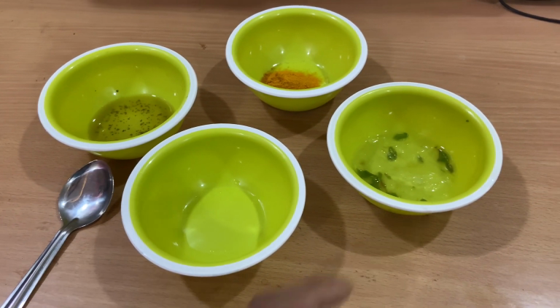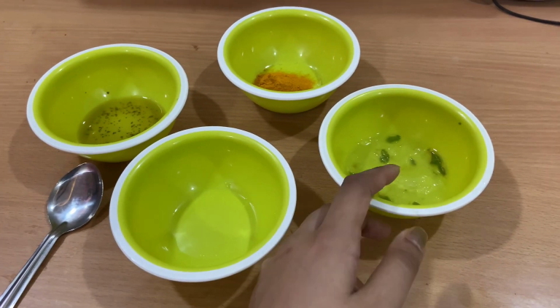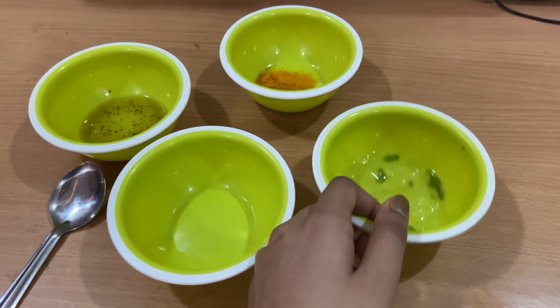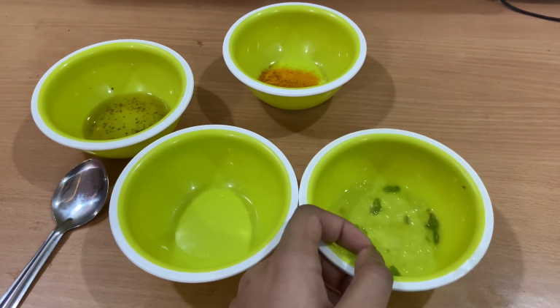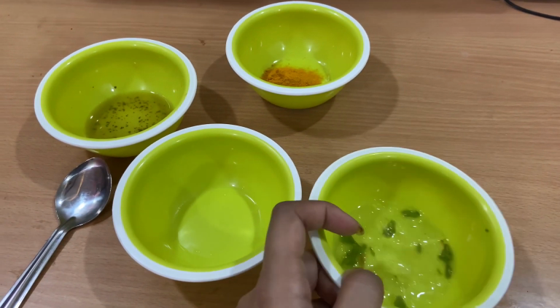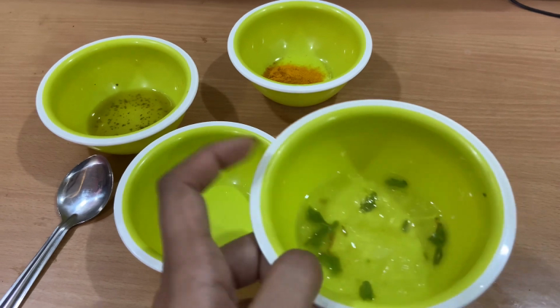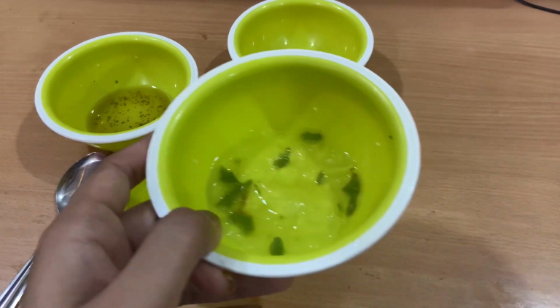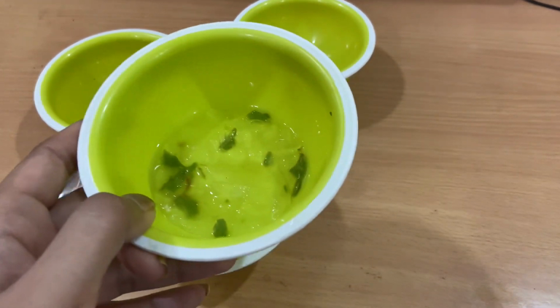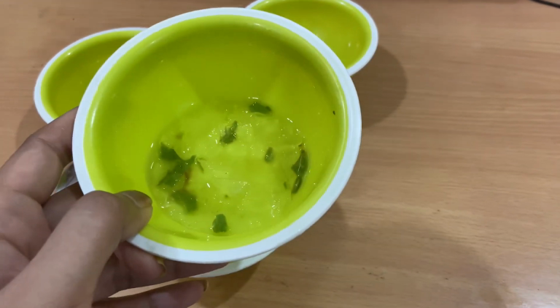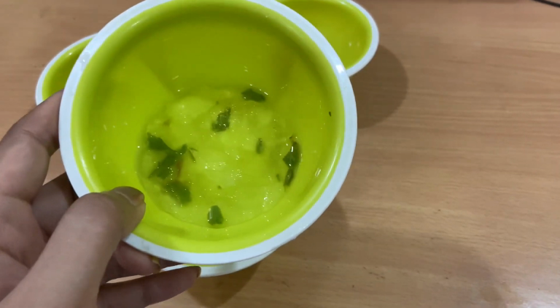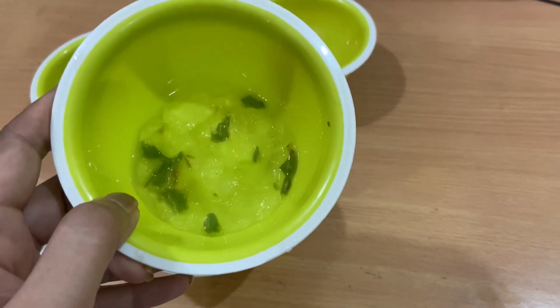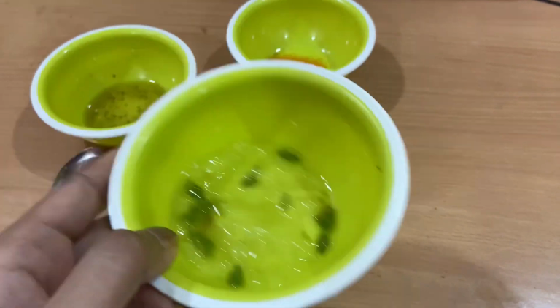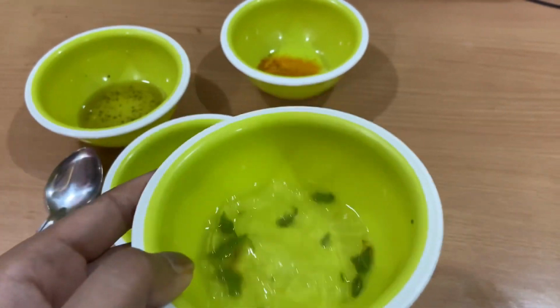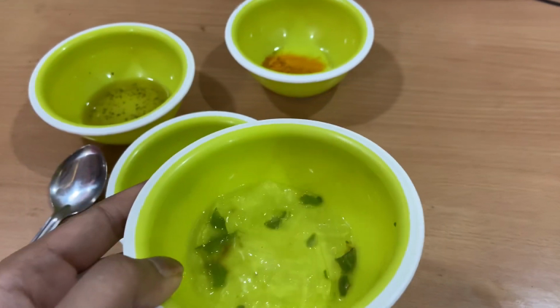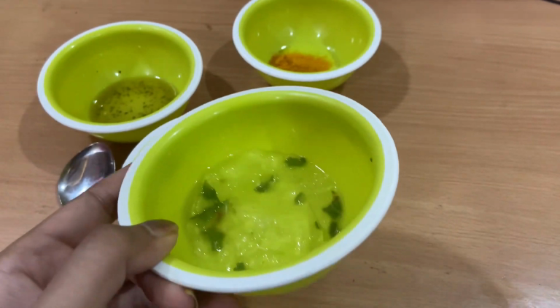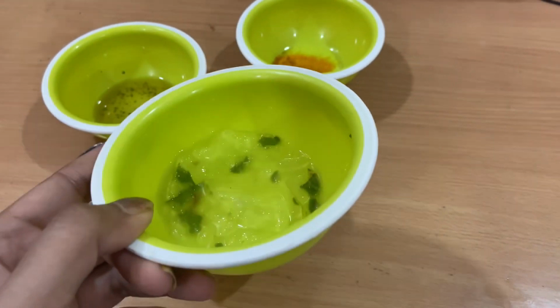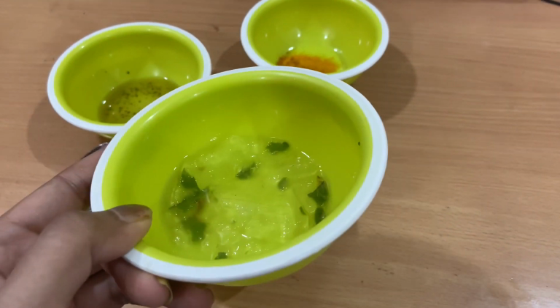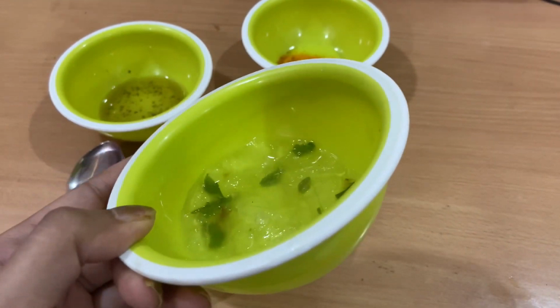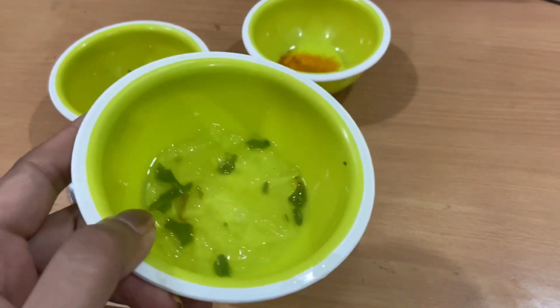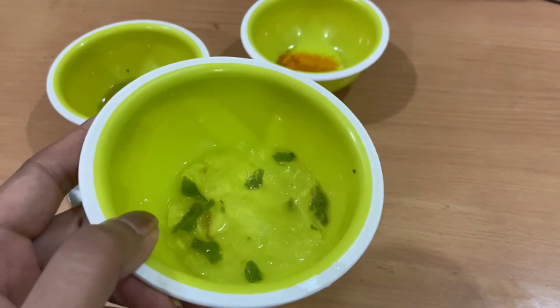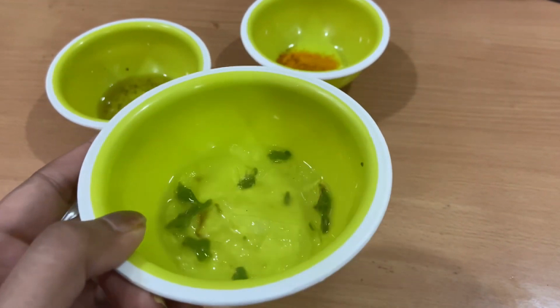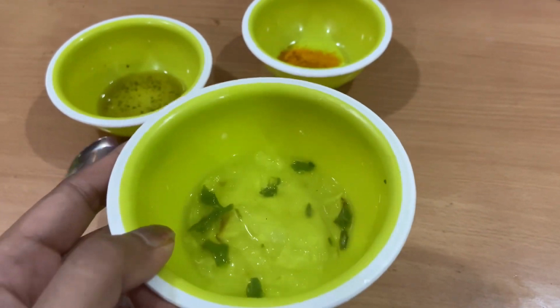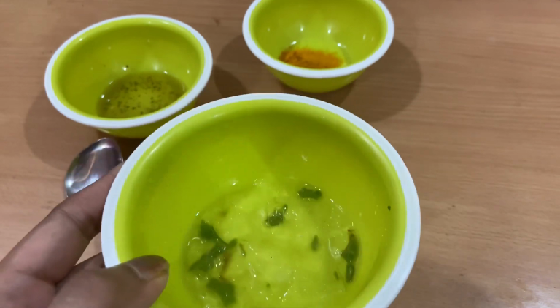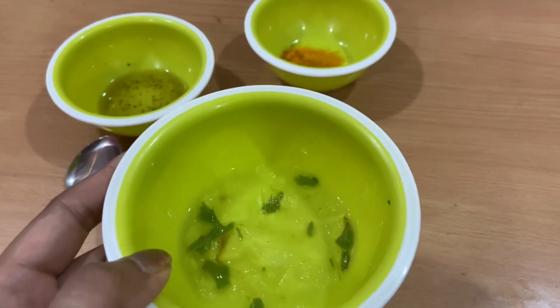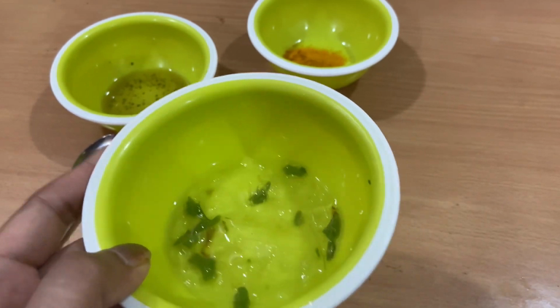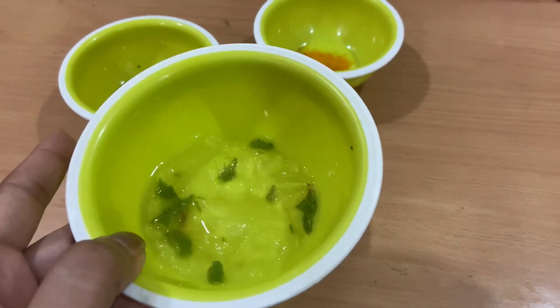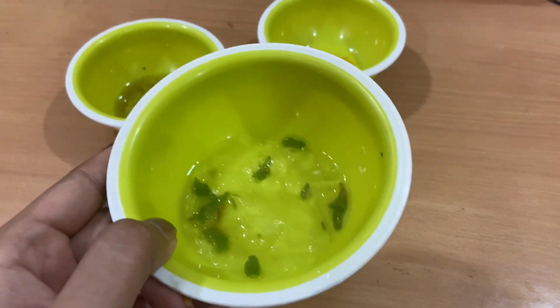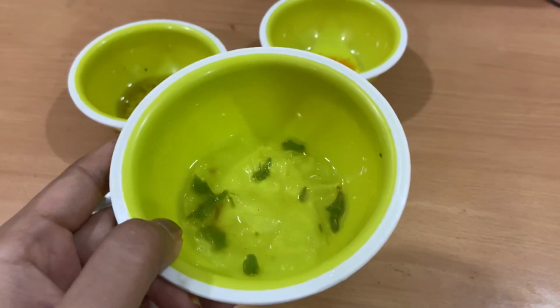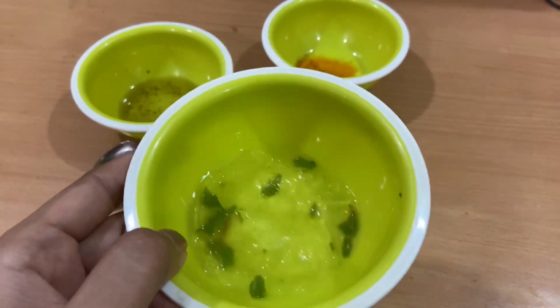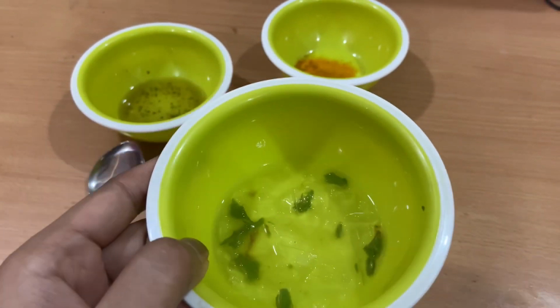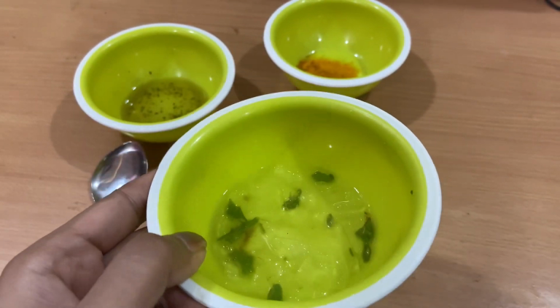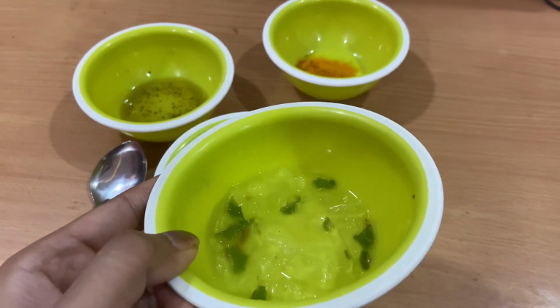I took aloe vera gel. This is natural aloe vera gel. You can also use a market brand — for example, Patanjali. This is from my garden, so I have used it naturally.